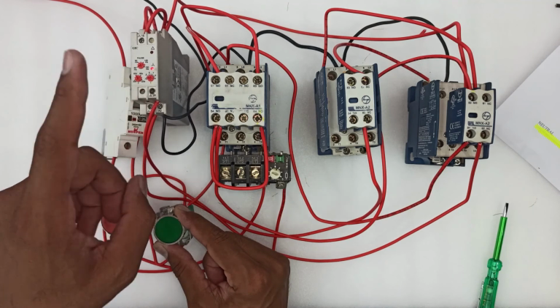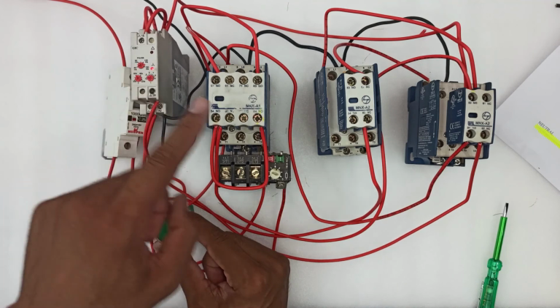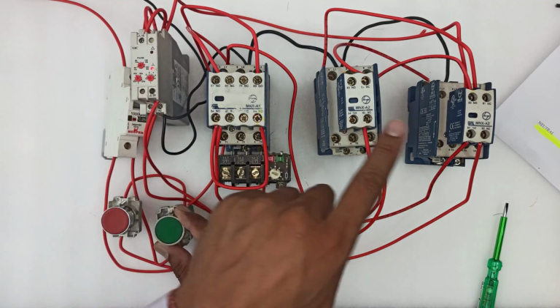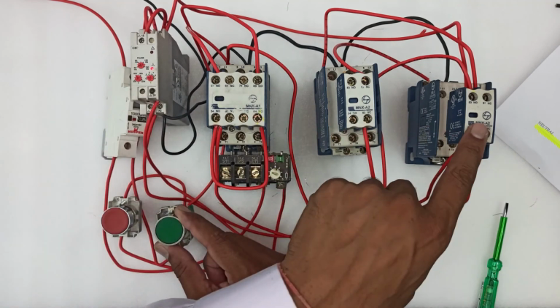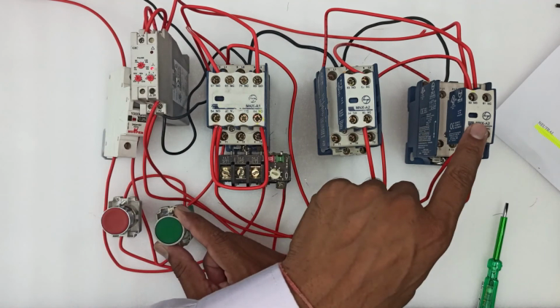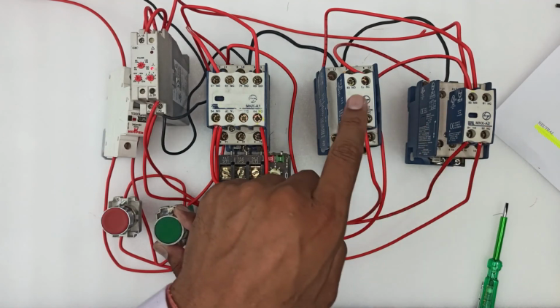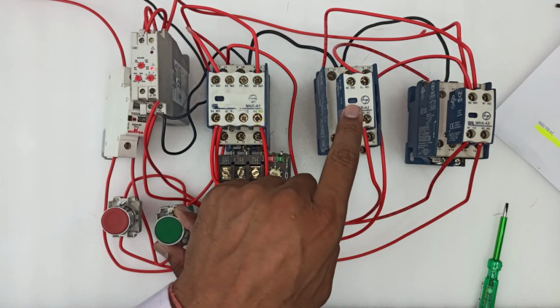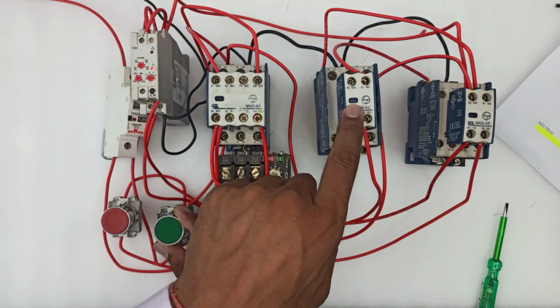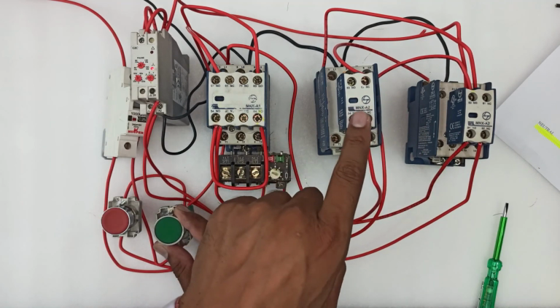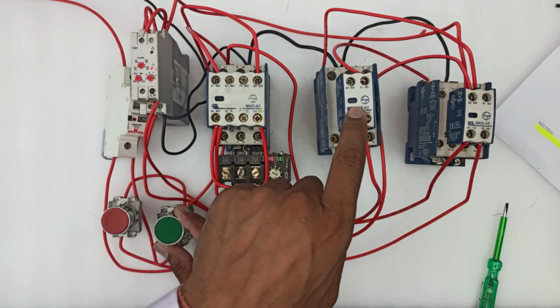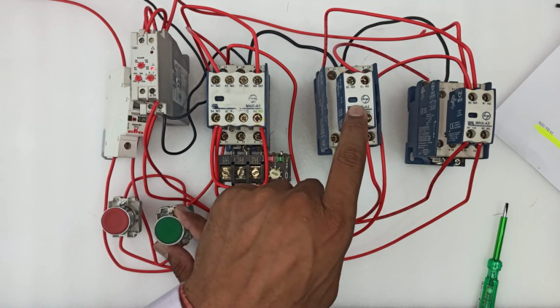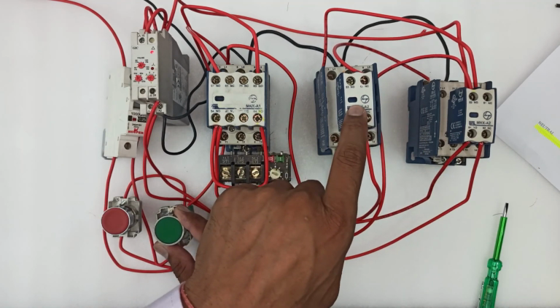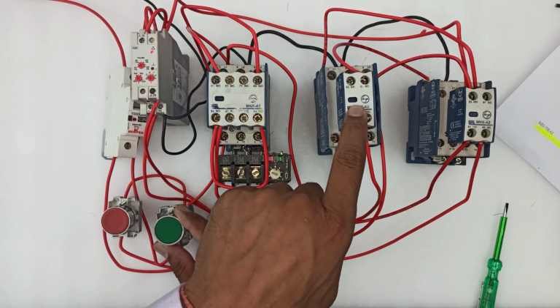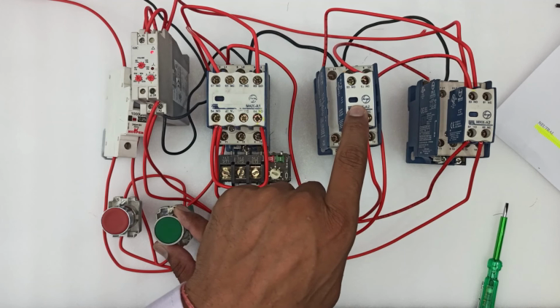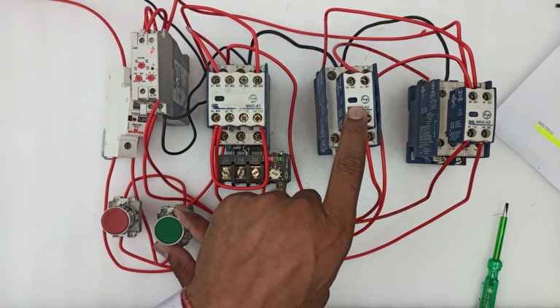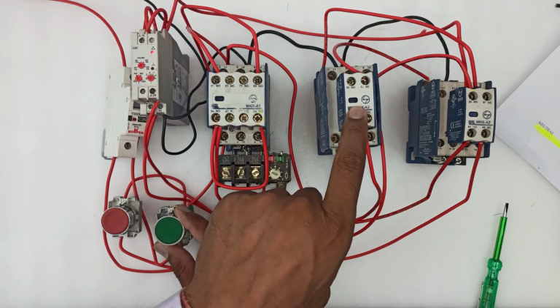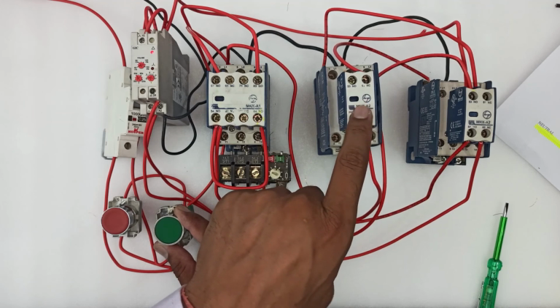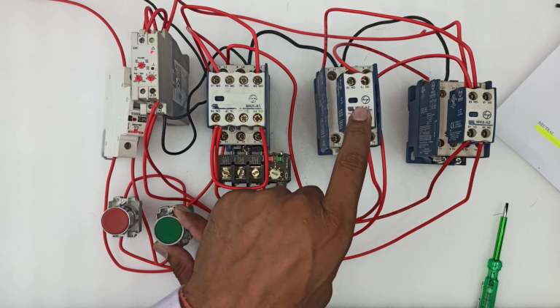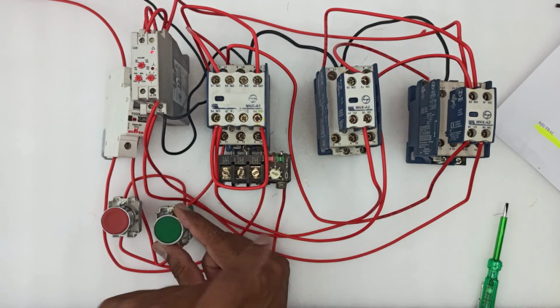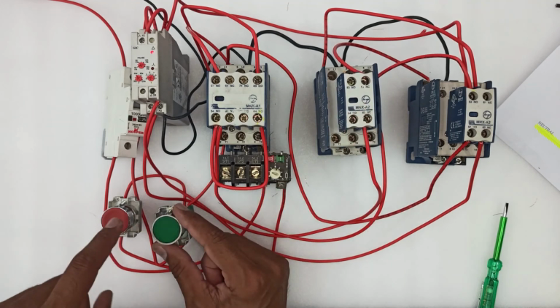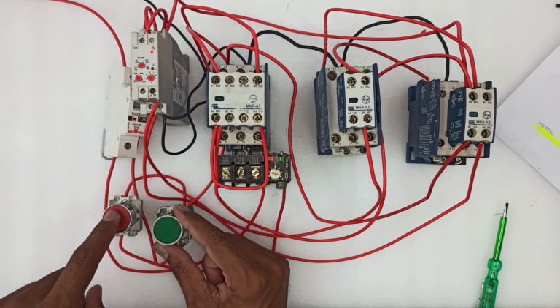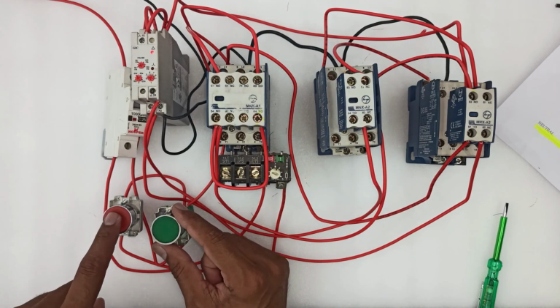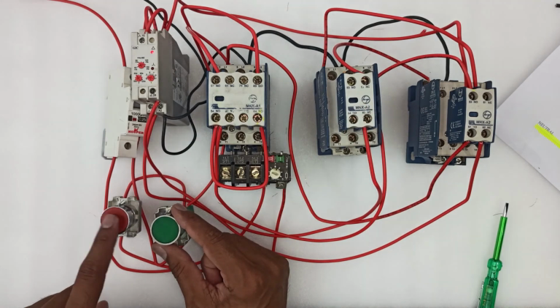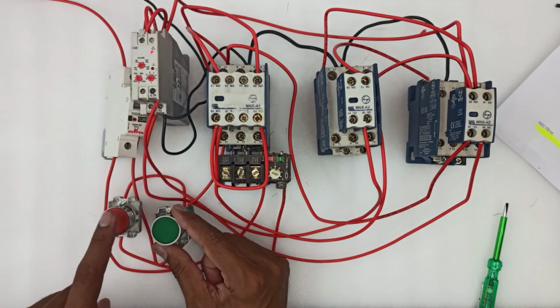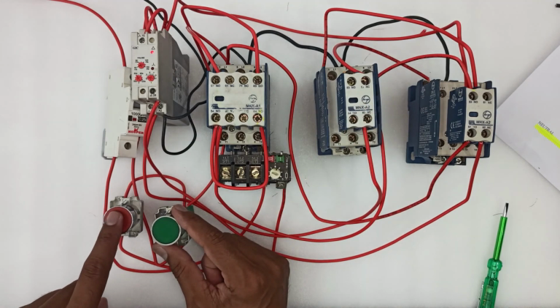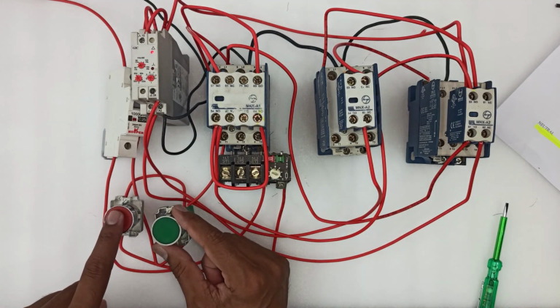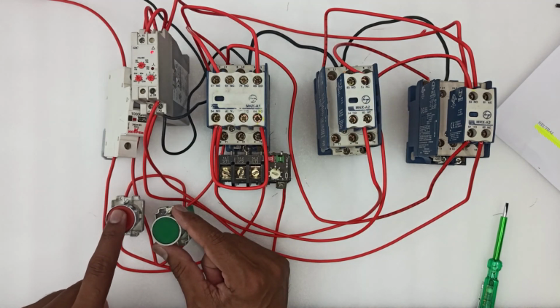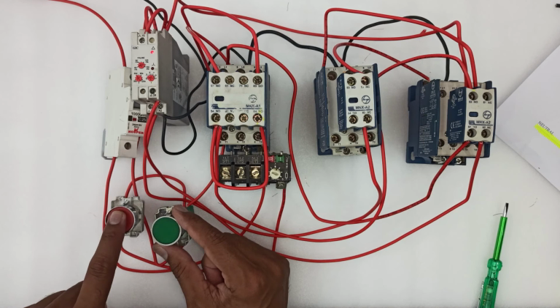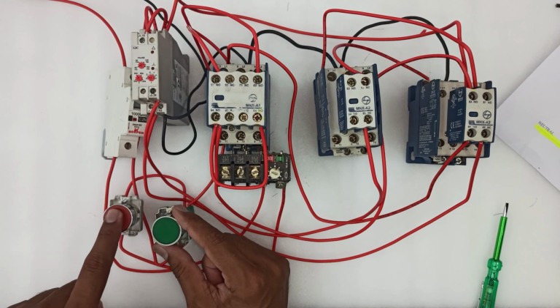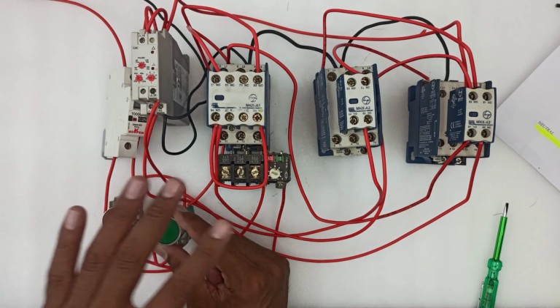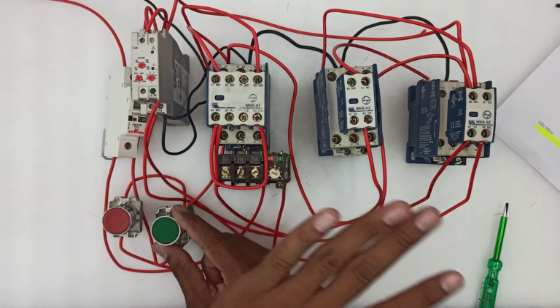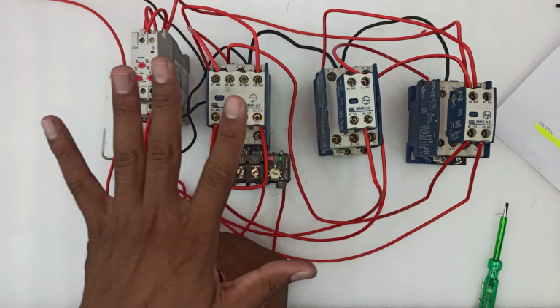When the timer changes its timing, the star contactor will turn off and the delta contactor will turn on. Now the delta contactor is turned on. Press the stop button and the circuit will stop.